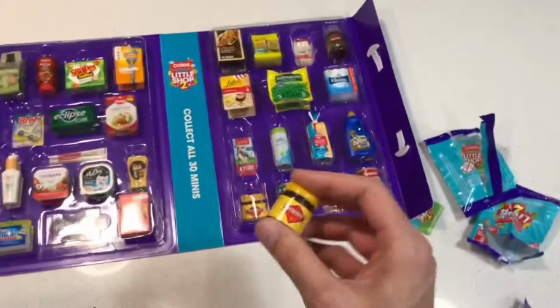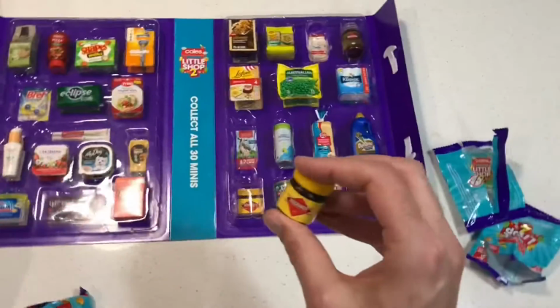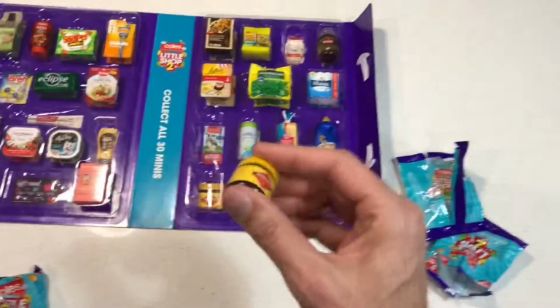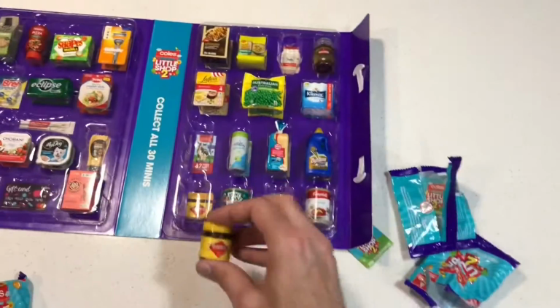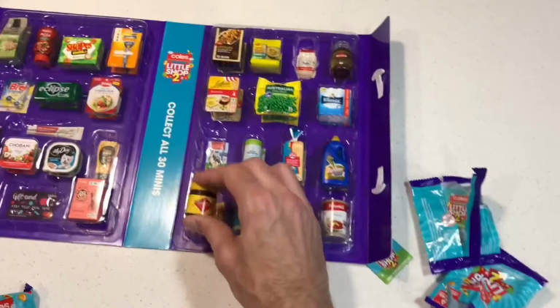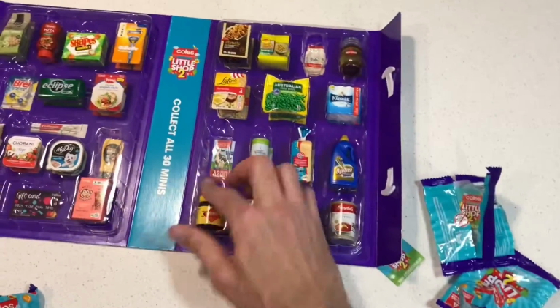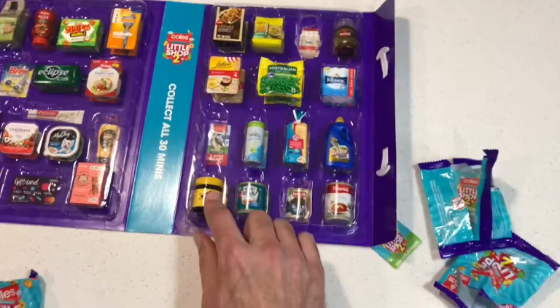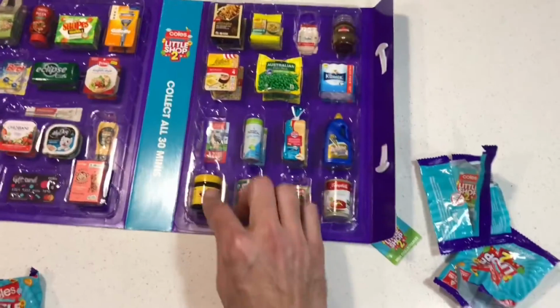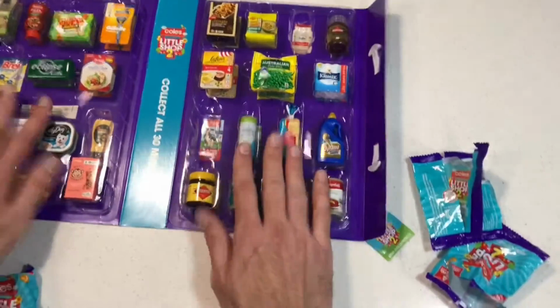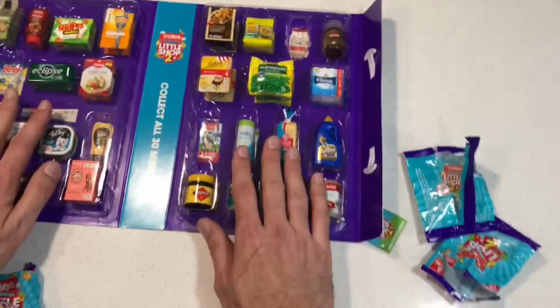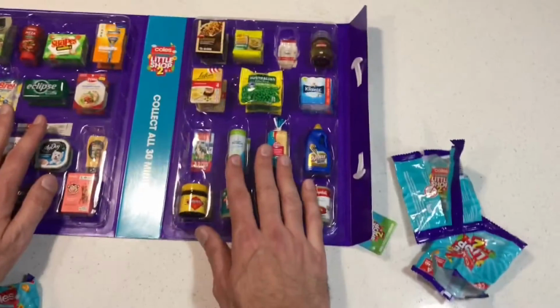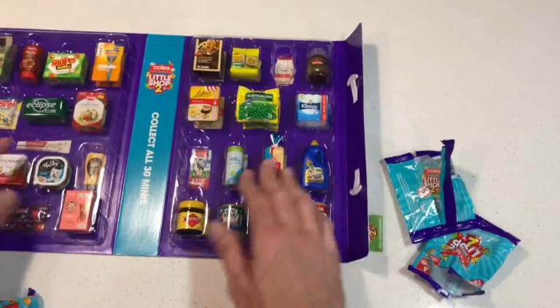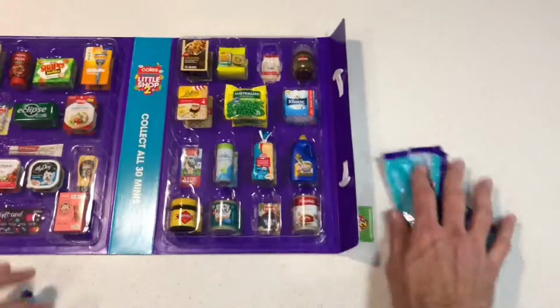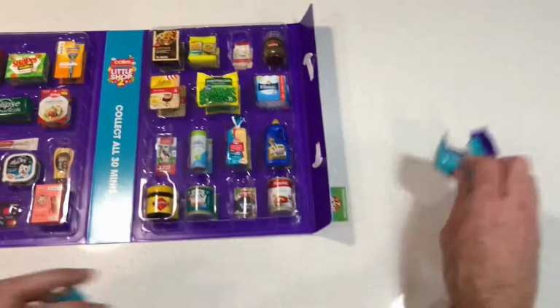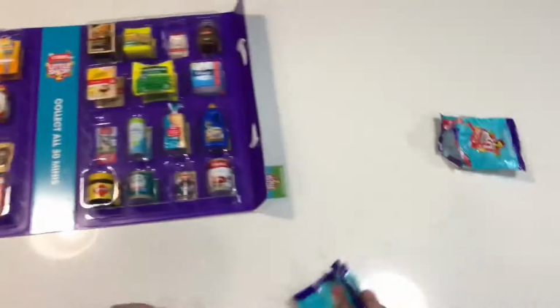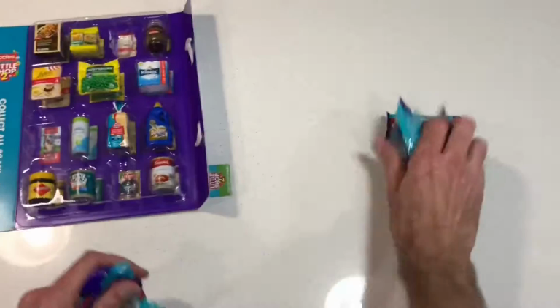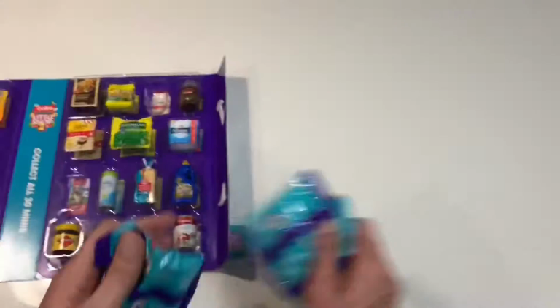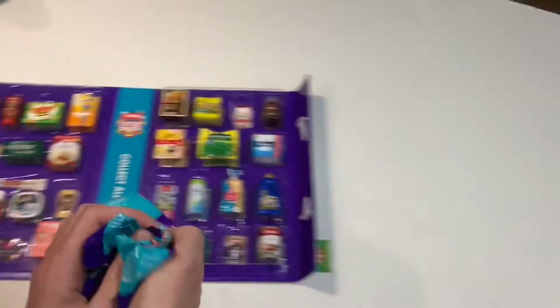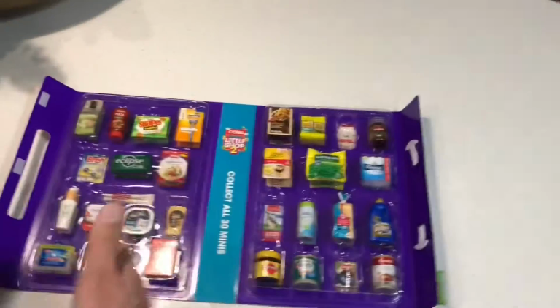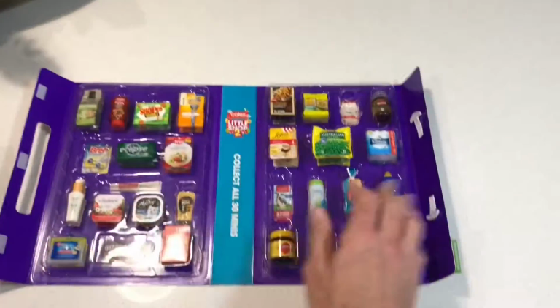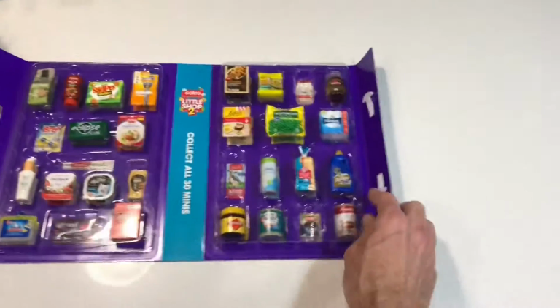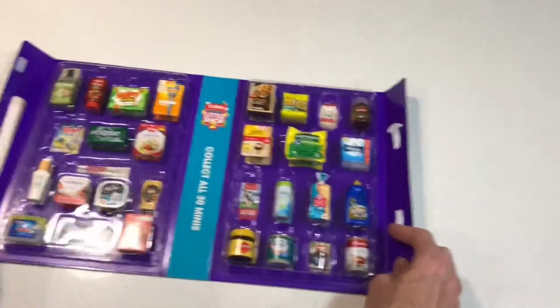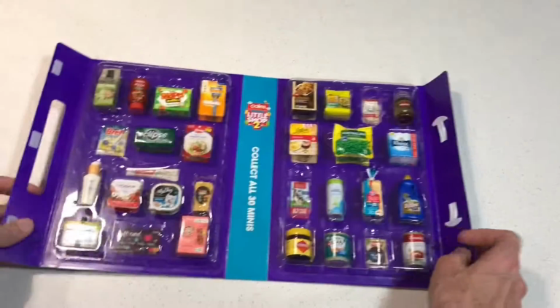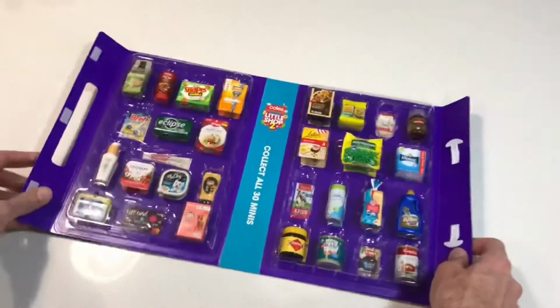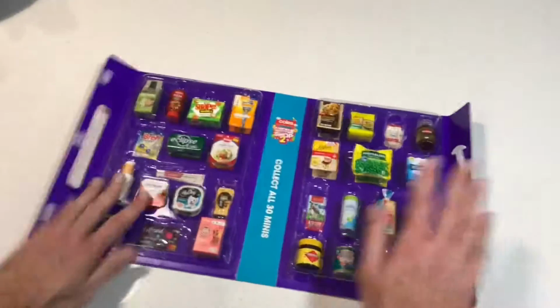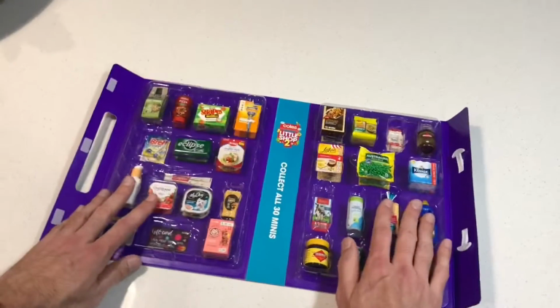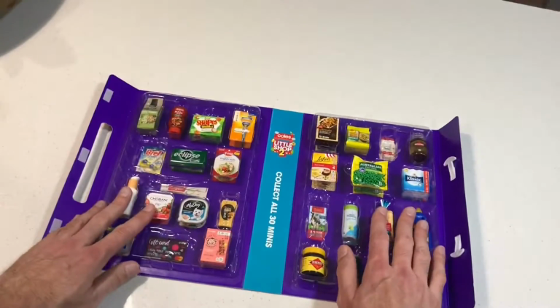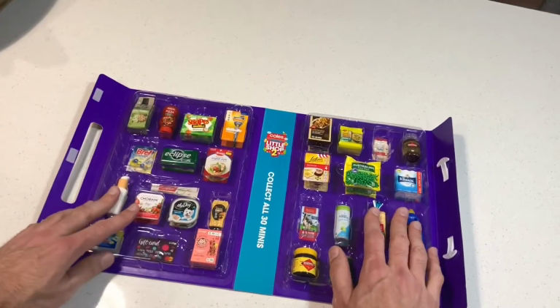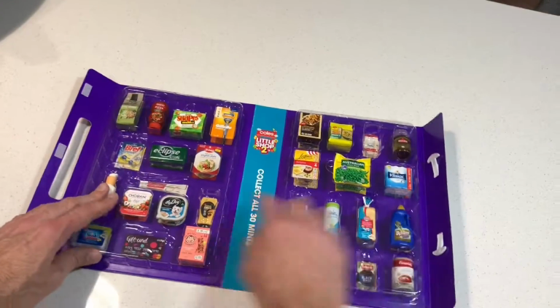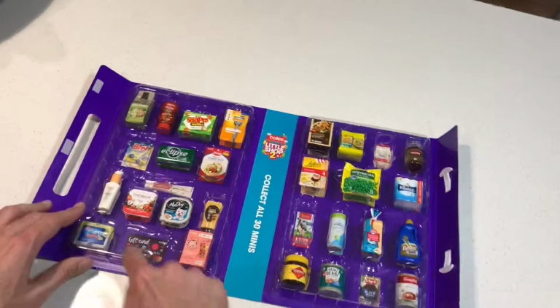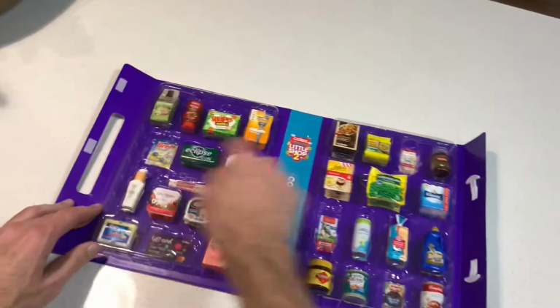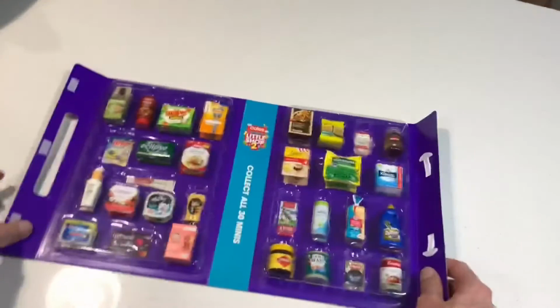Maybe I'll scrounge around, maybe there's a few in the car somewhere I forgot. That goes in the trash, not recycling, and I have an incomplete collection.